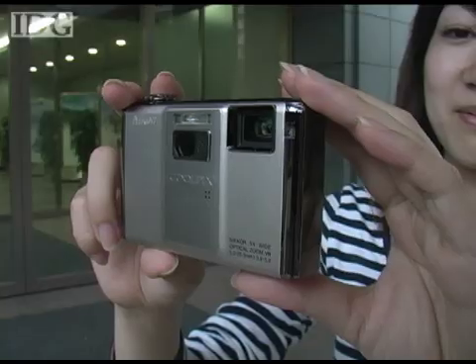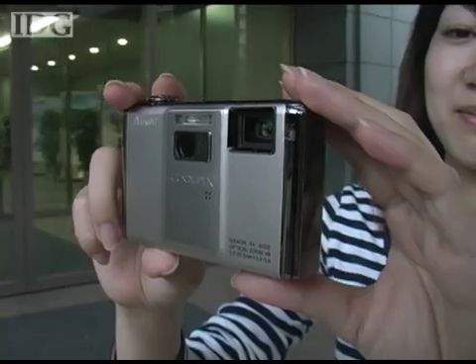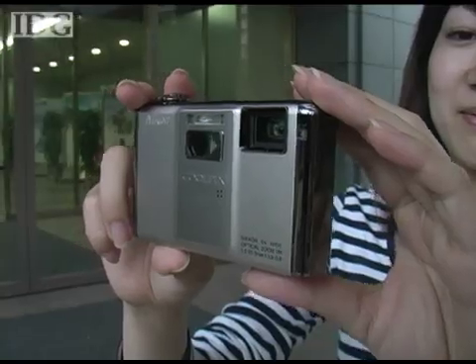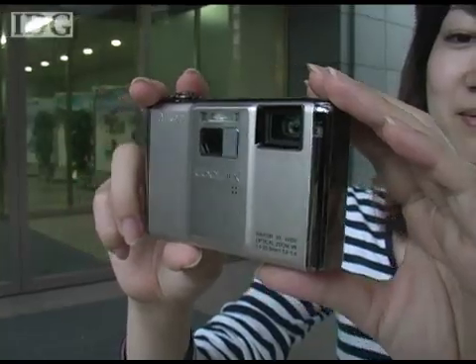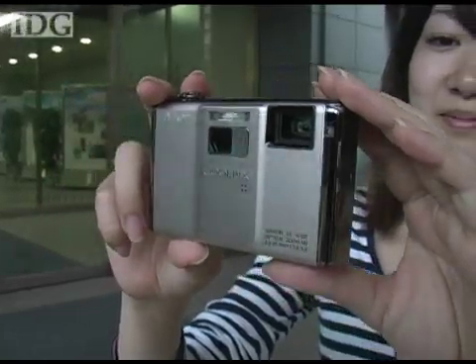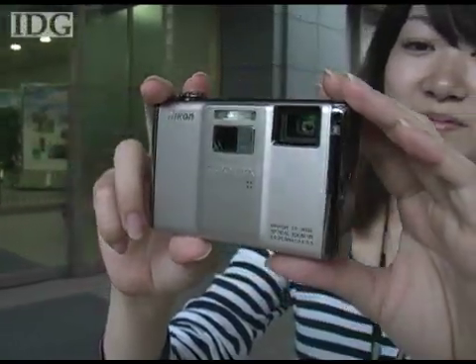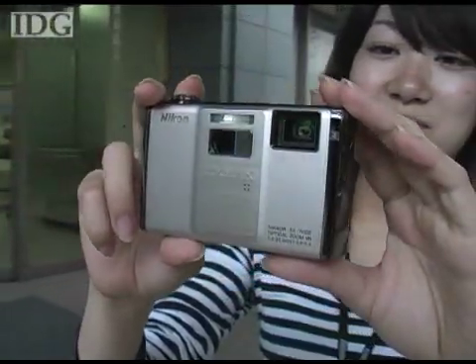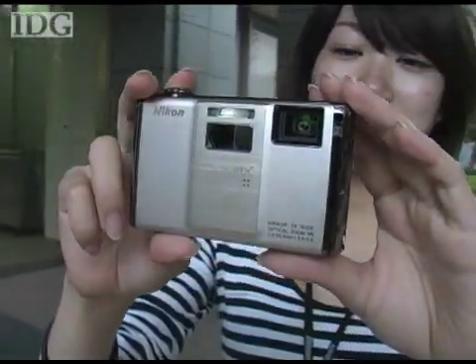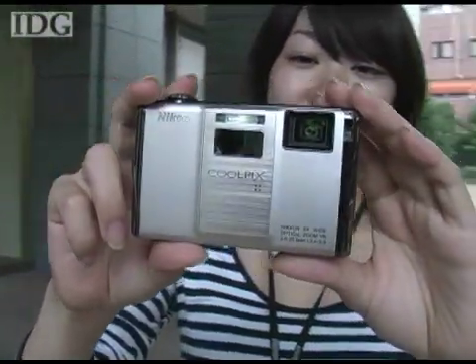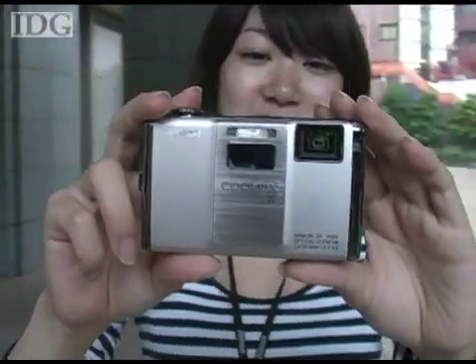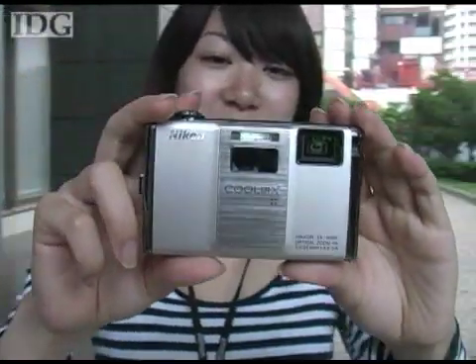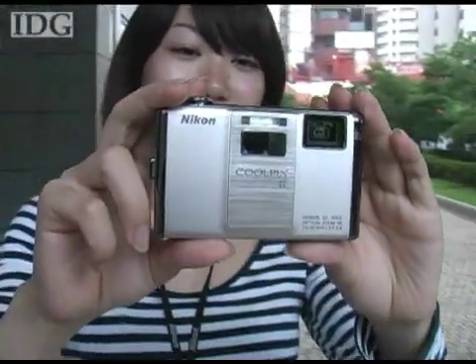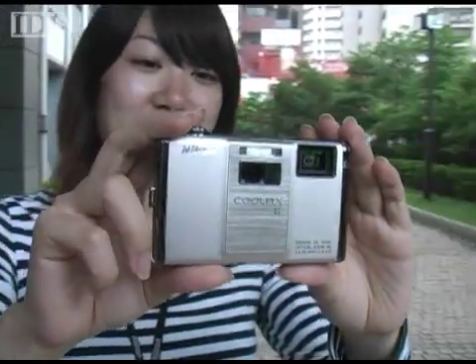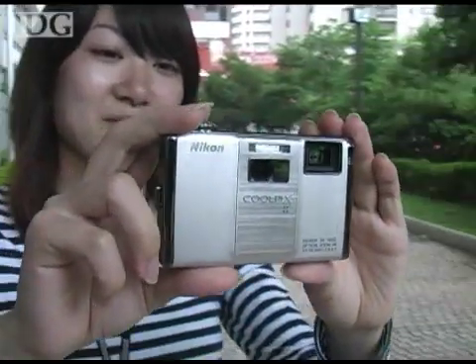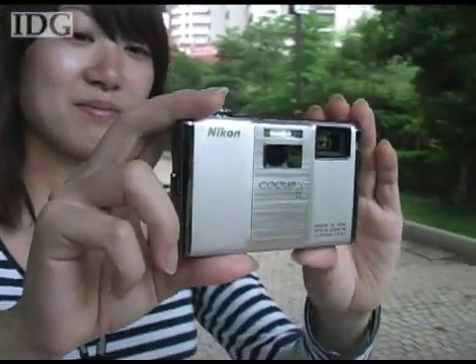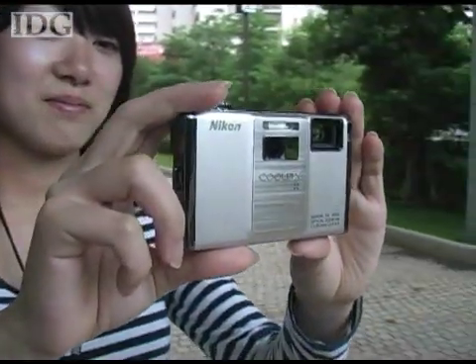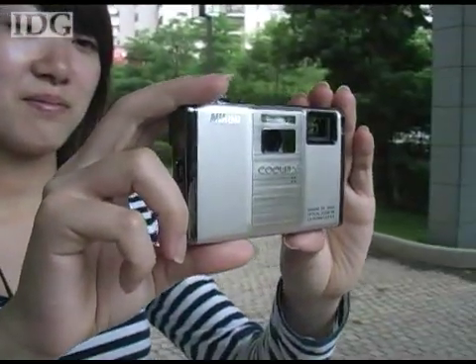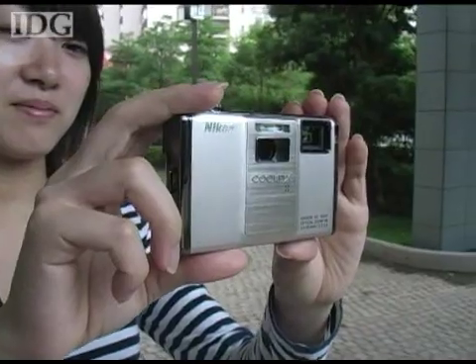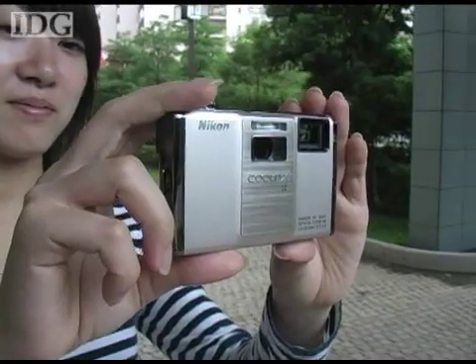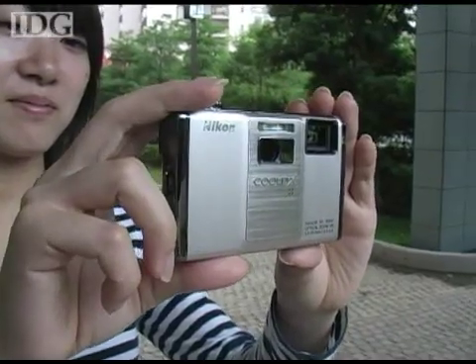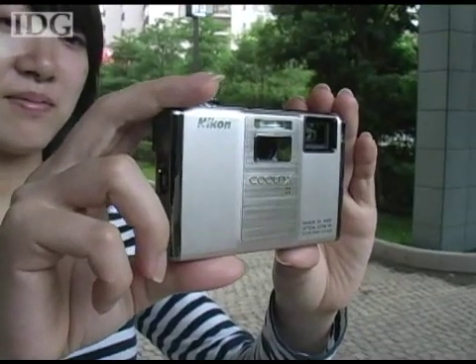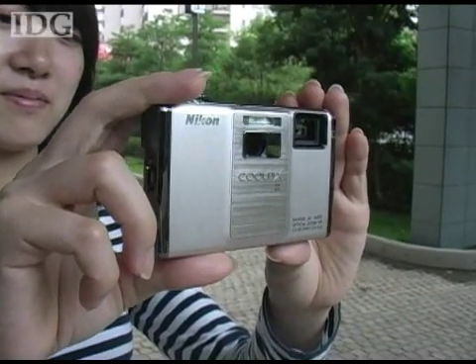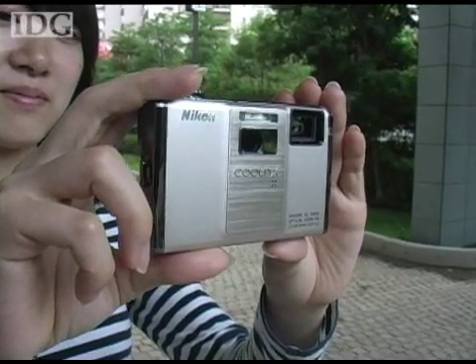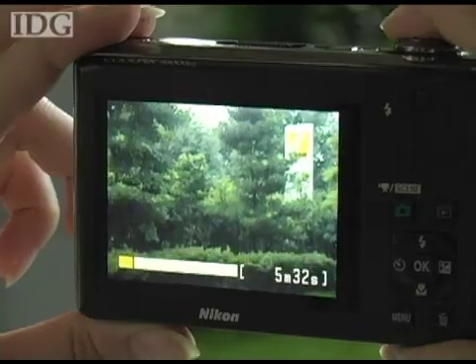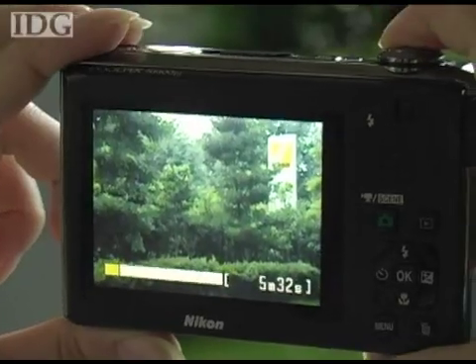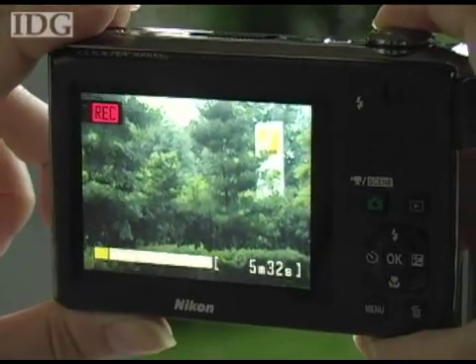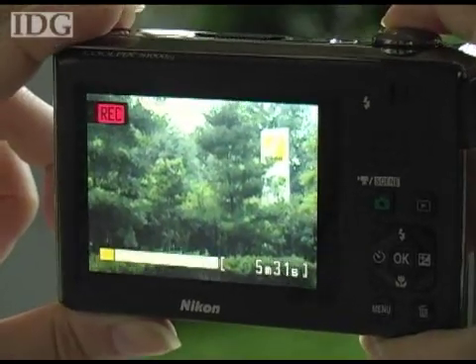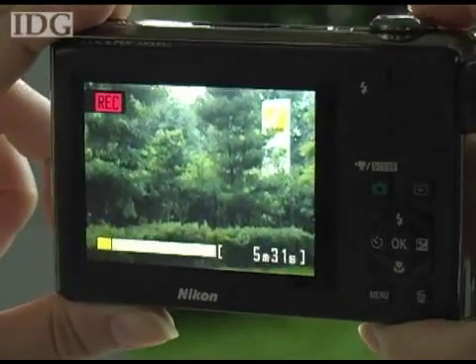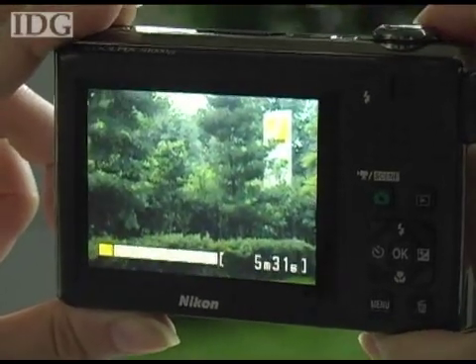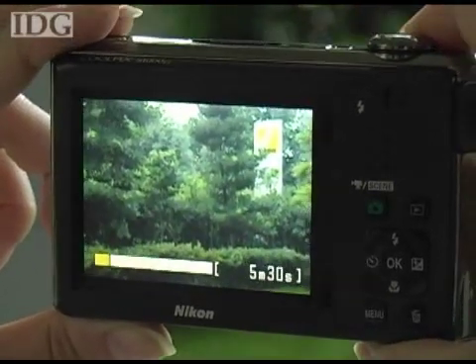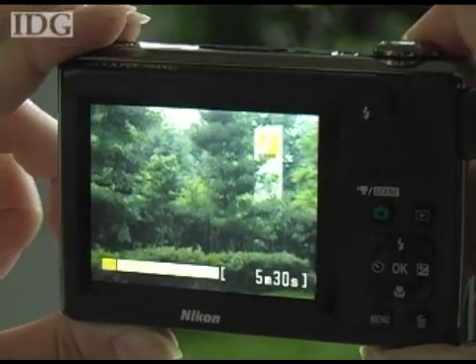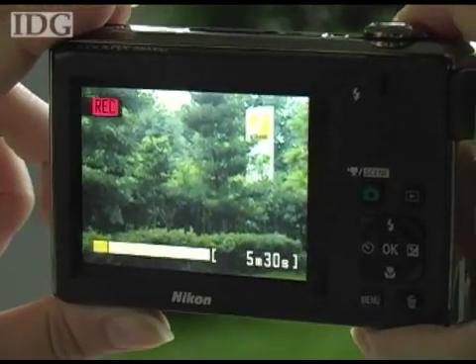It's a first in a camera. Nikon's Coolpix S1000PJ, which is launching worldwide in September, includes a mini projector in addition to the conventional LCD screen.